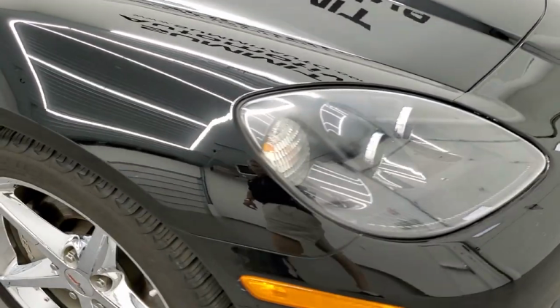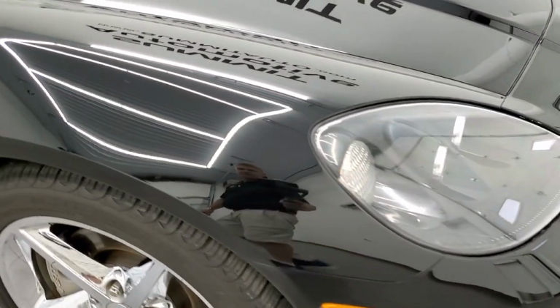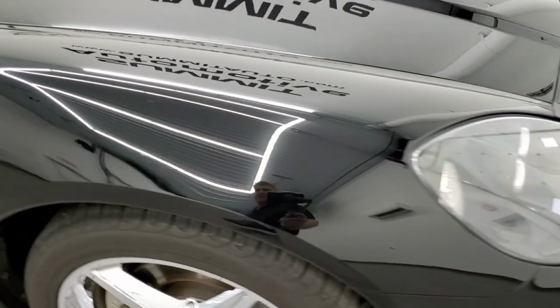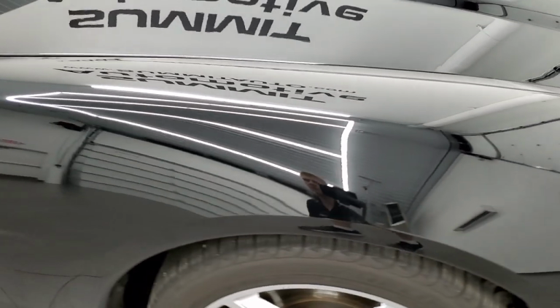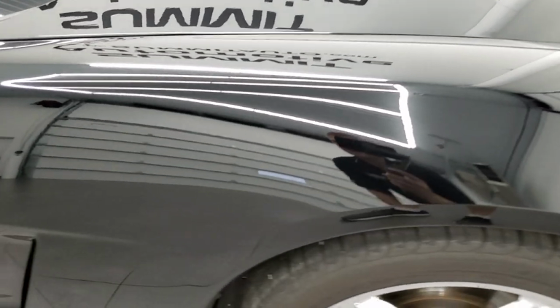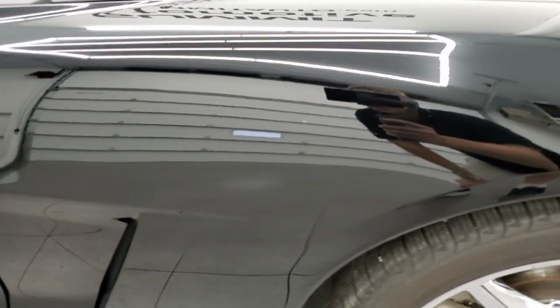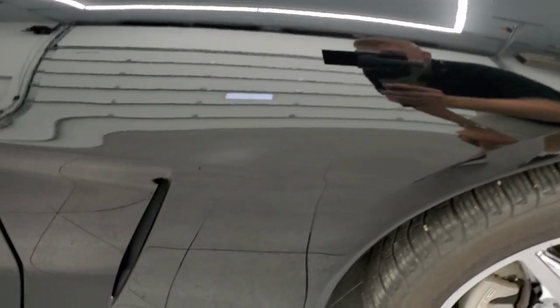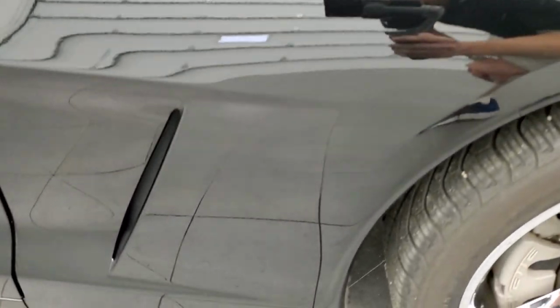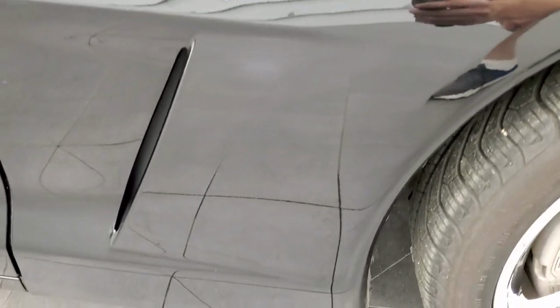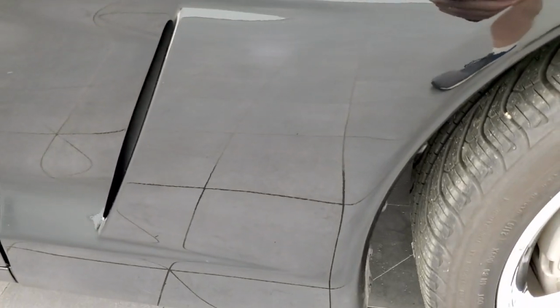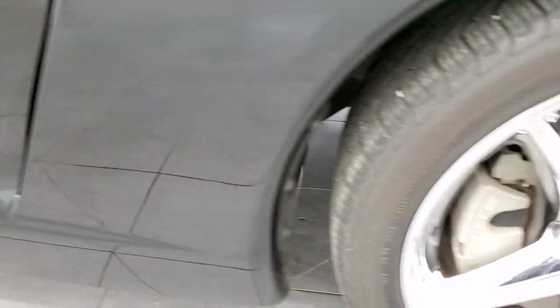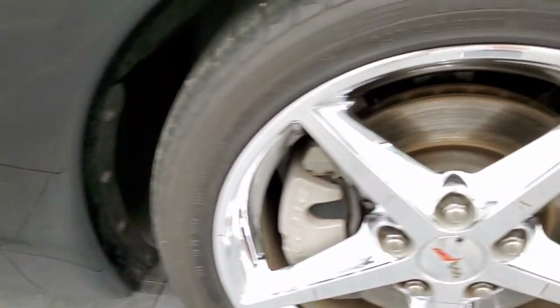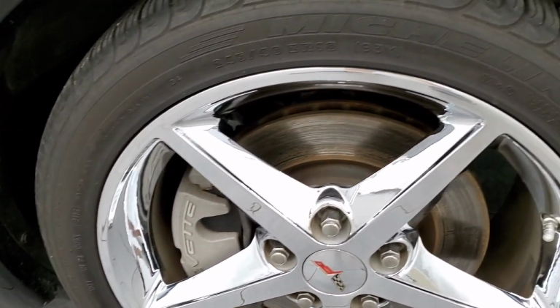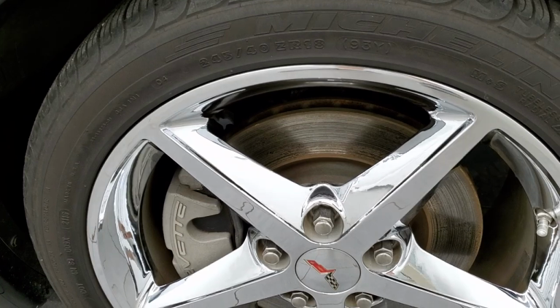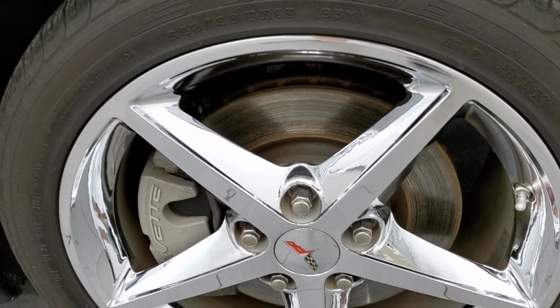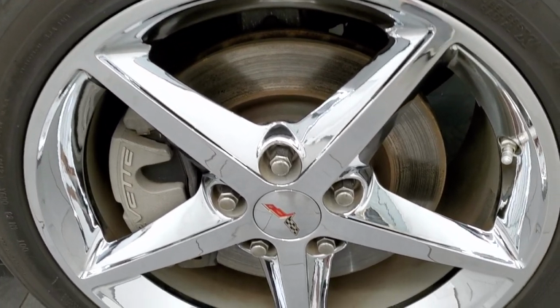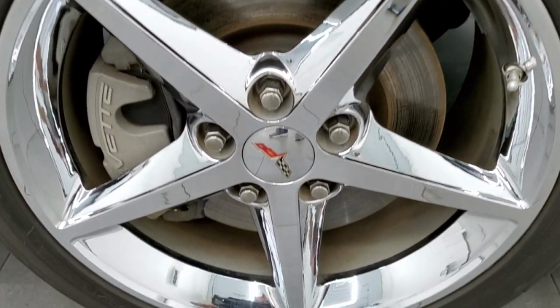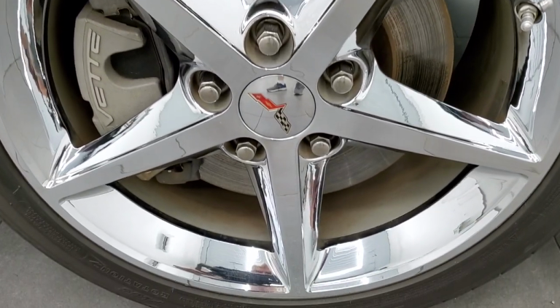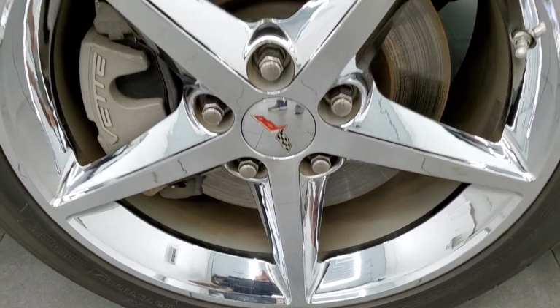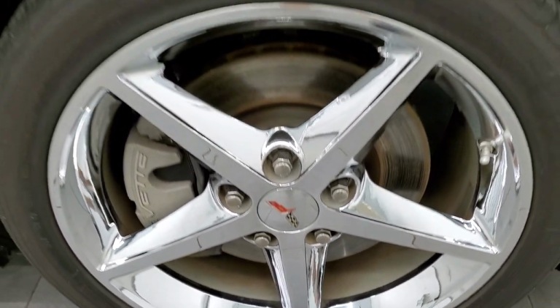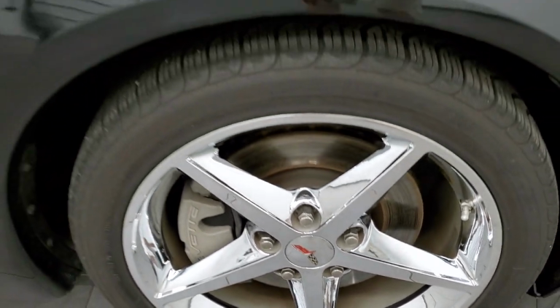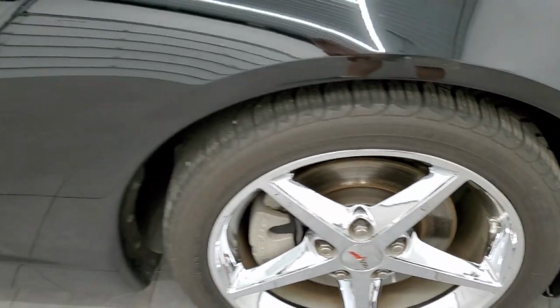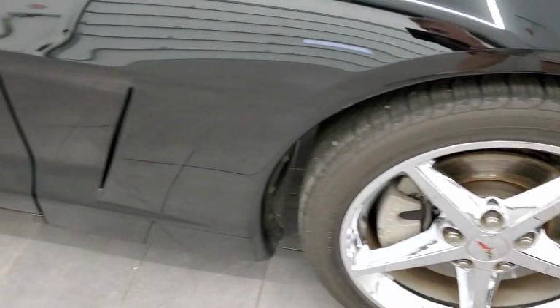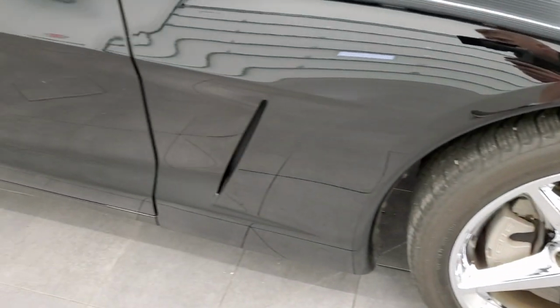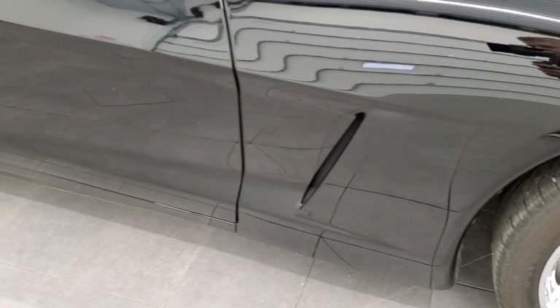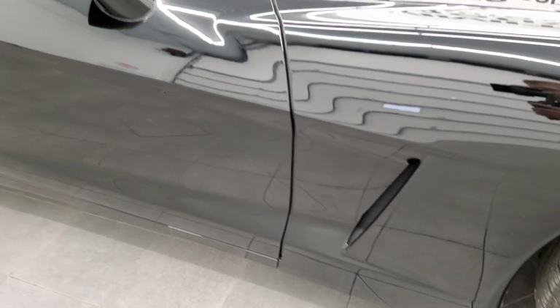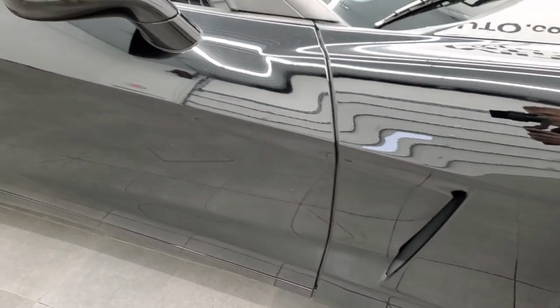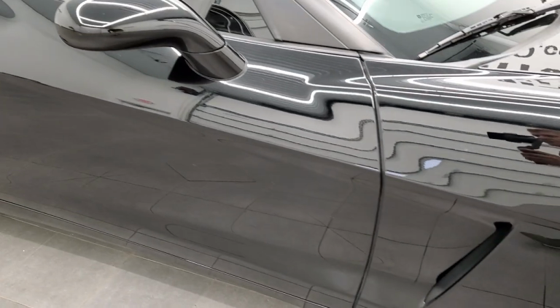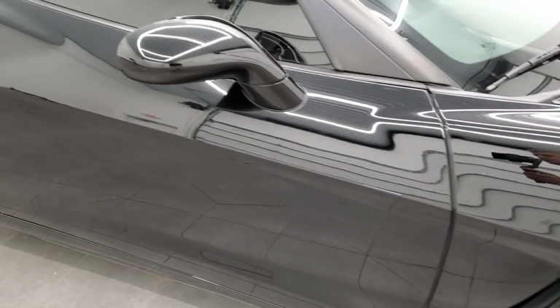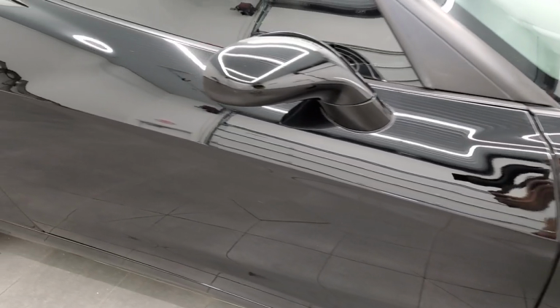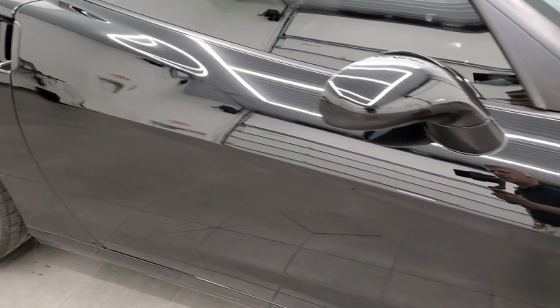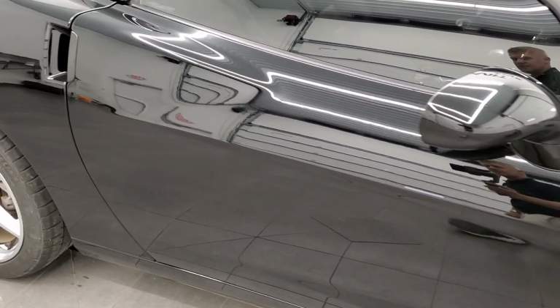The passenger side front fender is in nice condition too. Passenger side rim, no scuffs or scrapes on there. As you go down this side of the car, take note of how clean the body is, how reflective and mirror-like that paint is.